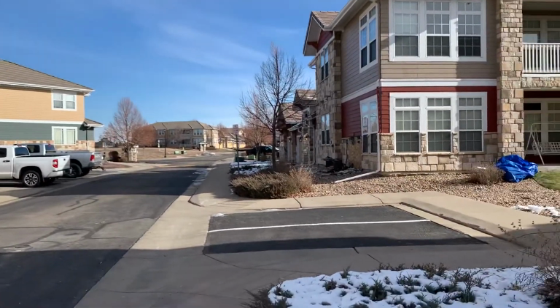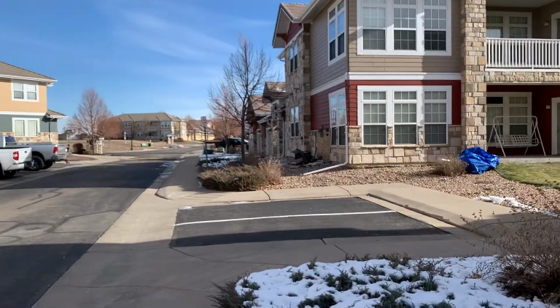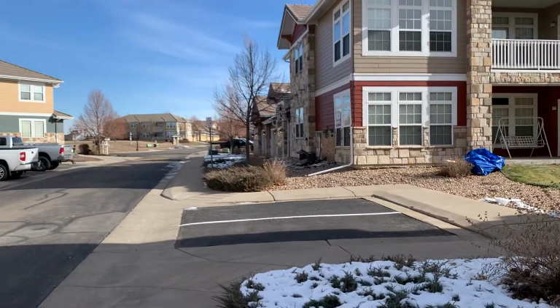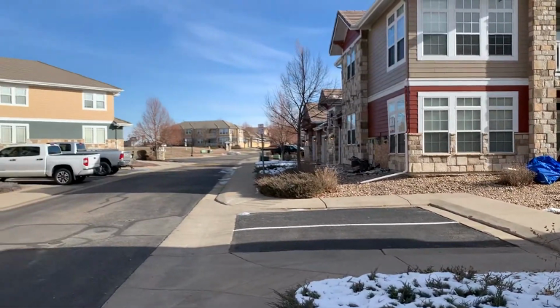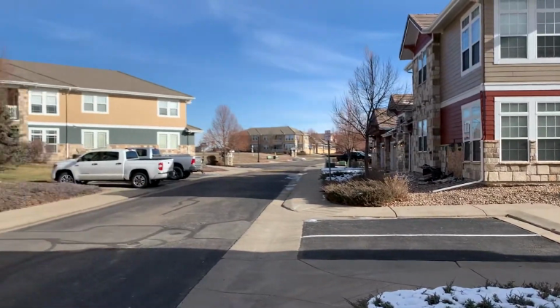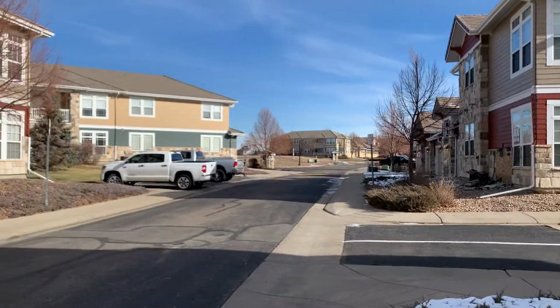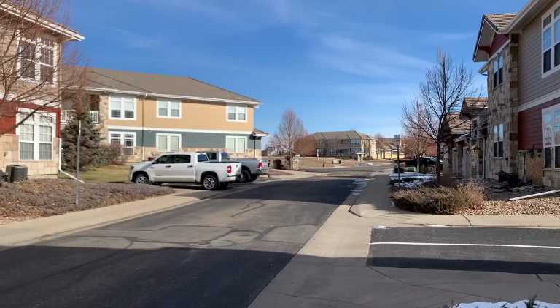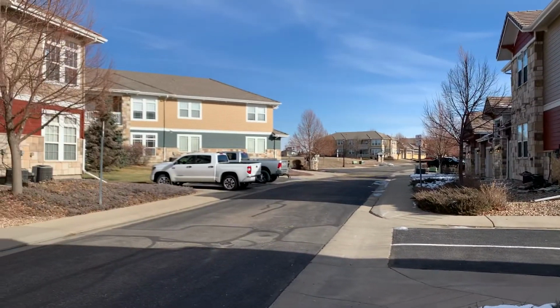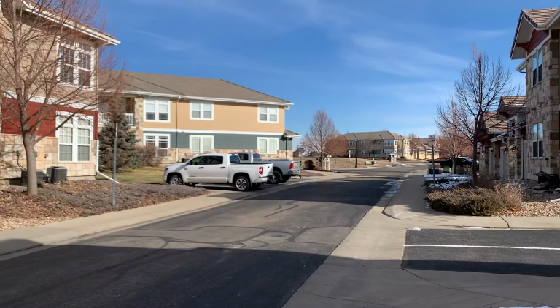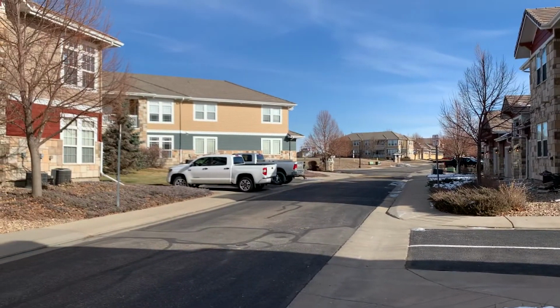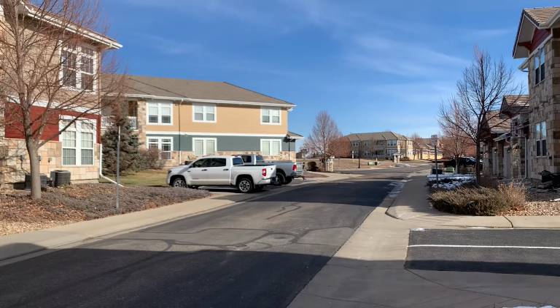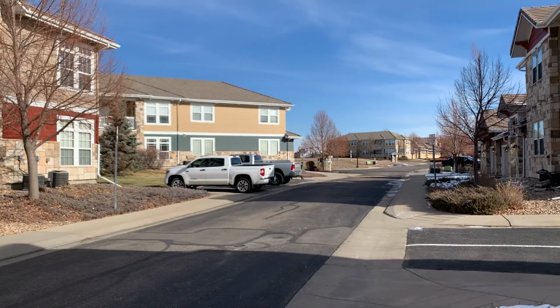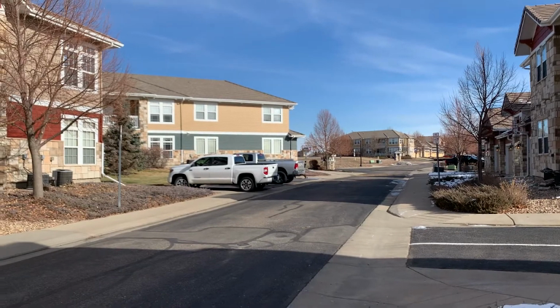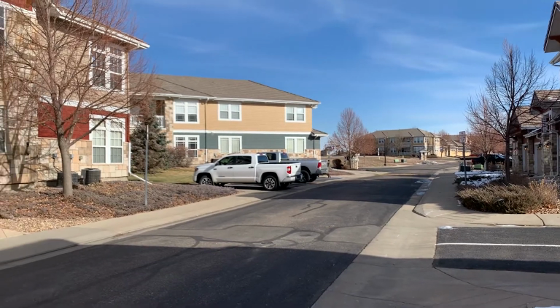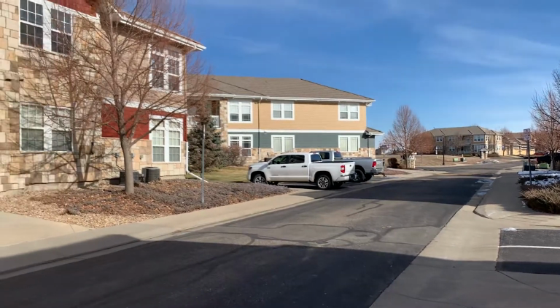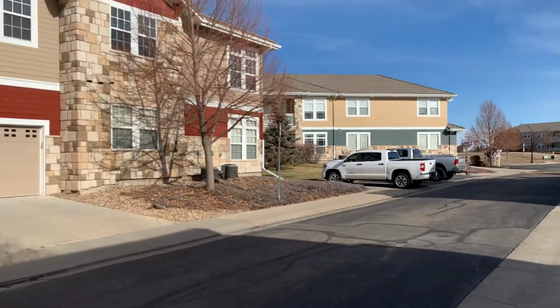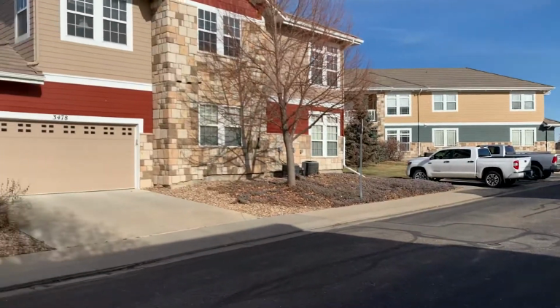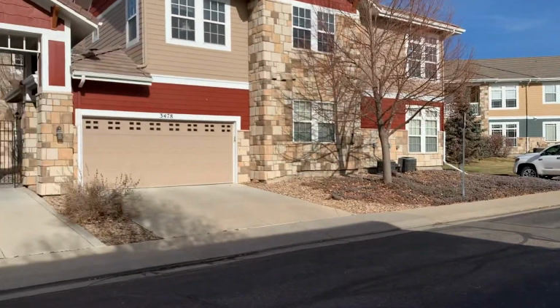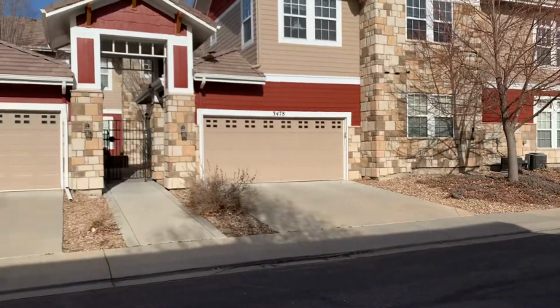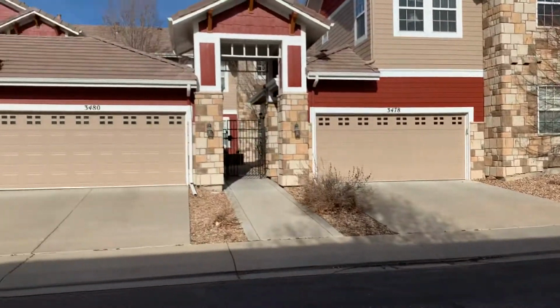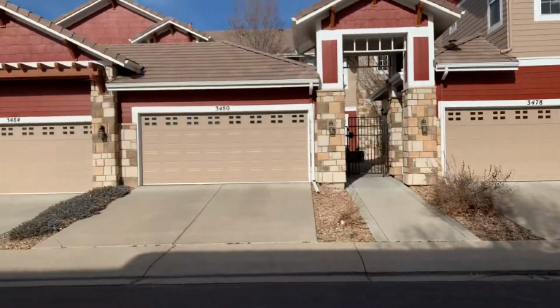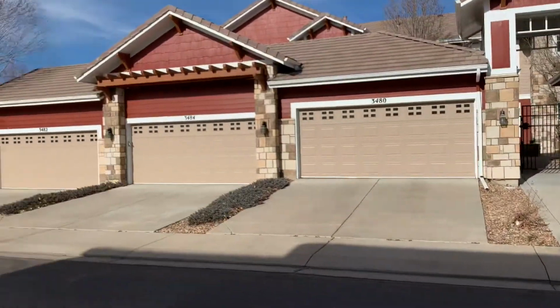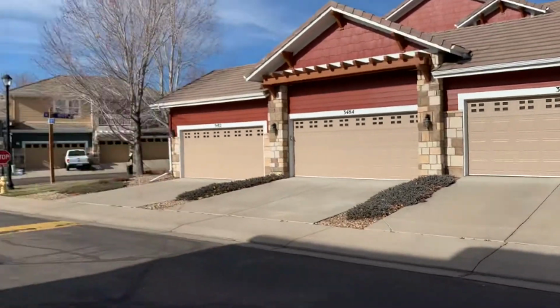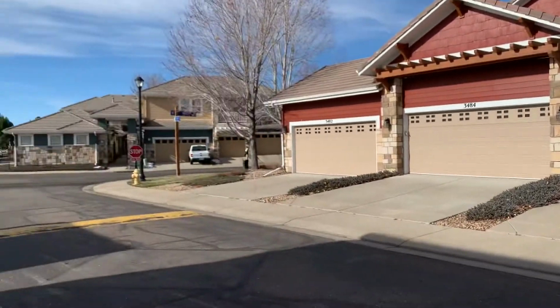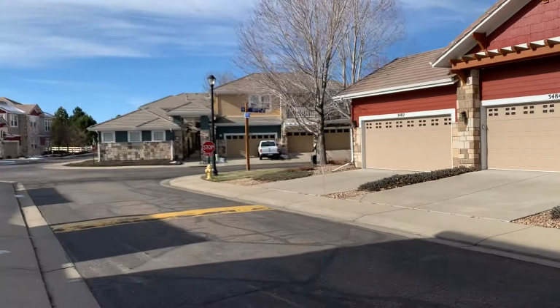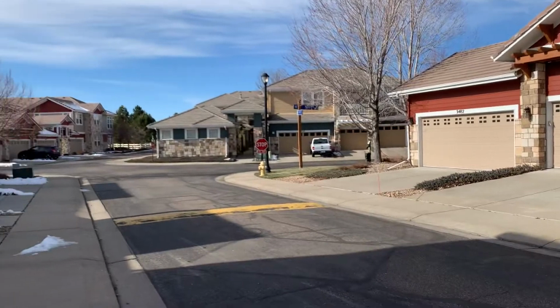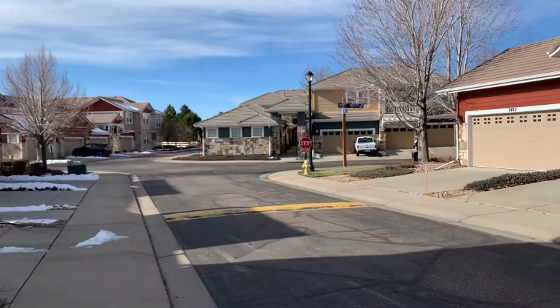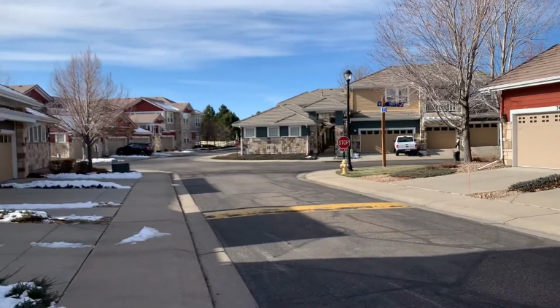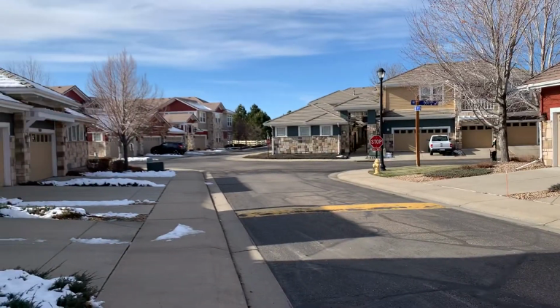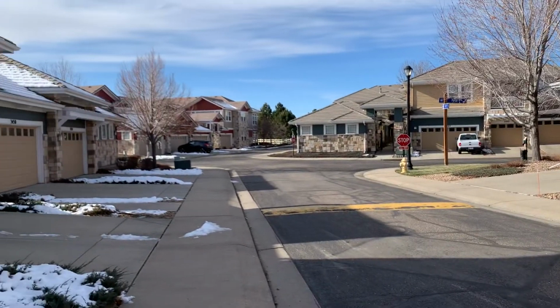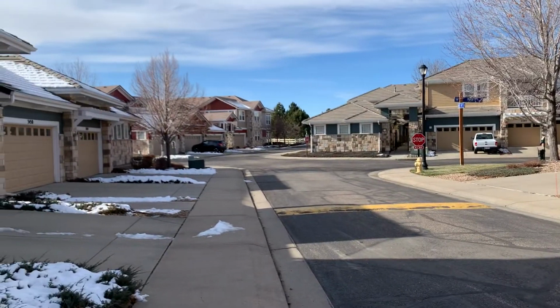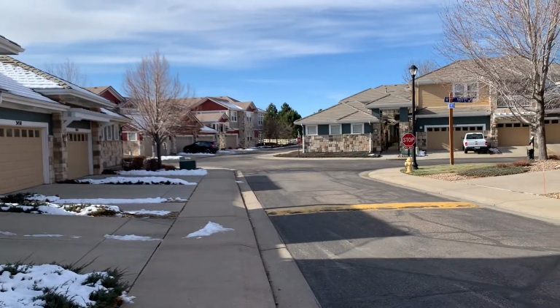Let's look at the neighborhood here. This is in the Broadlands Golf Course community. The amenities are very nice — it comes with access to a swimming pool and fitness center.